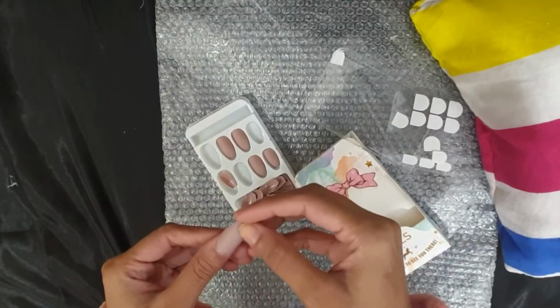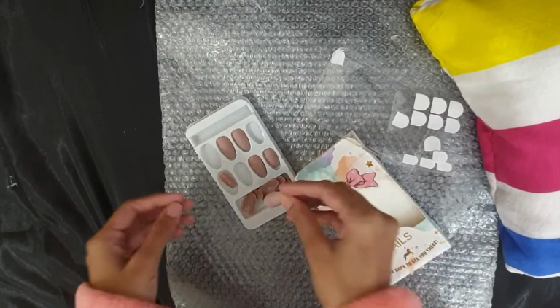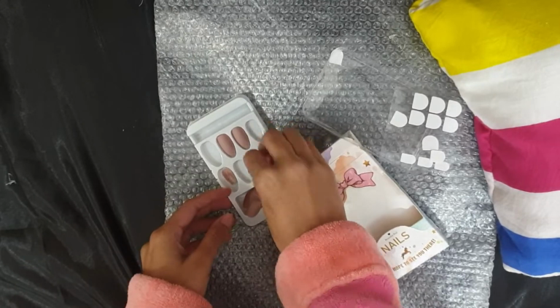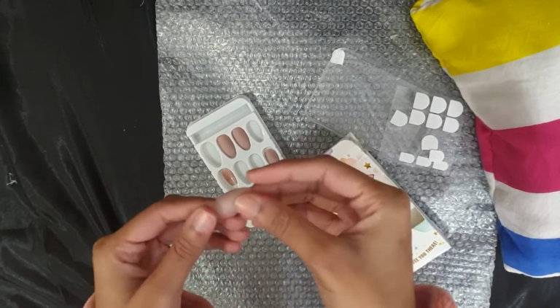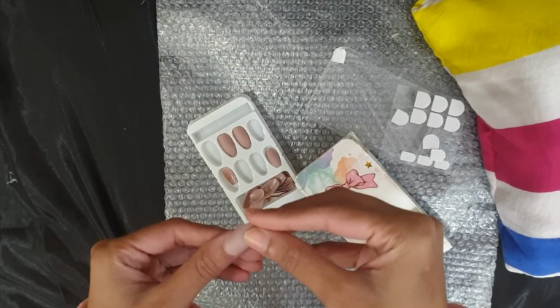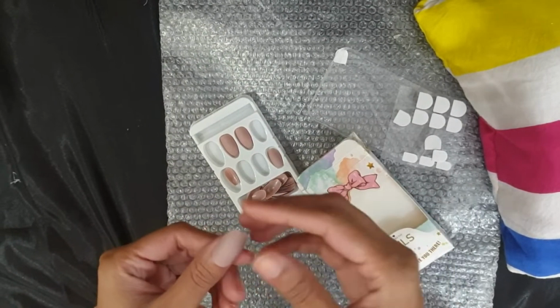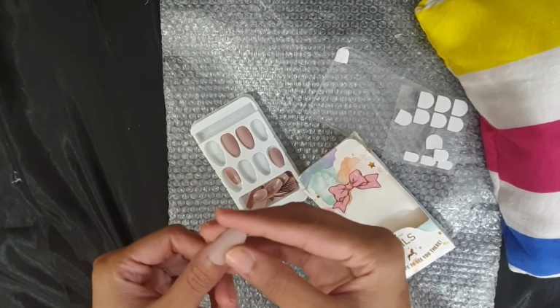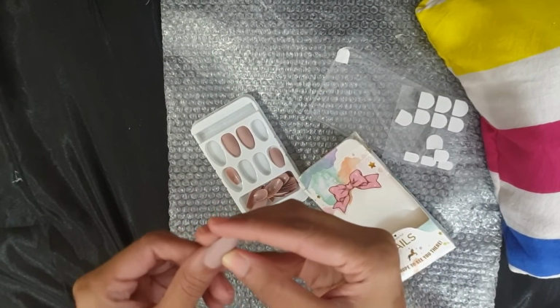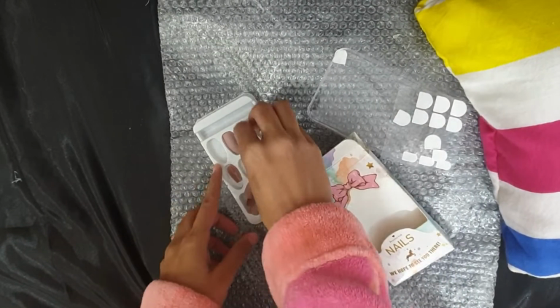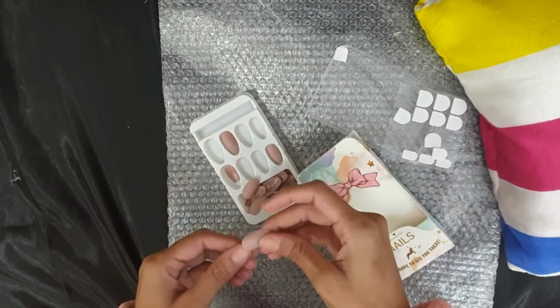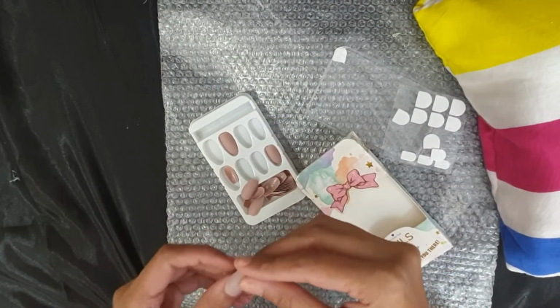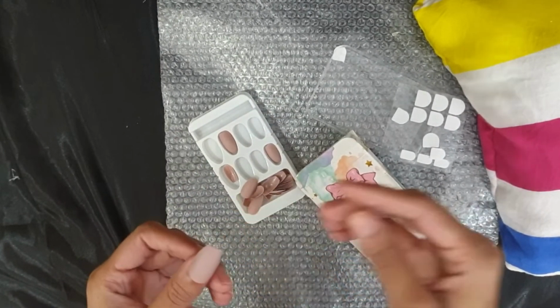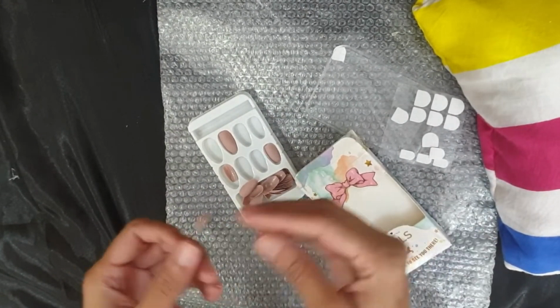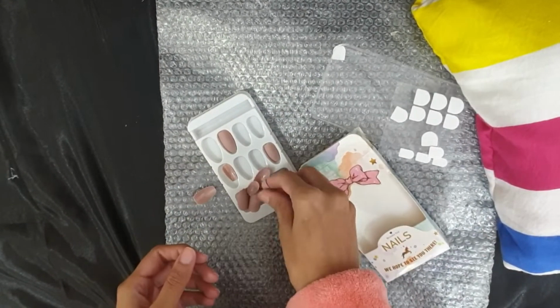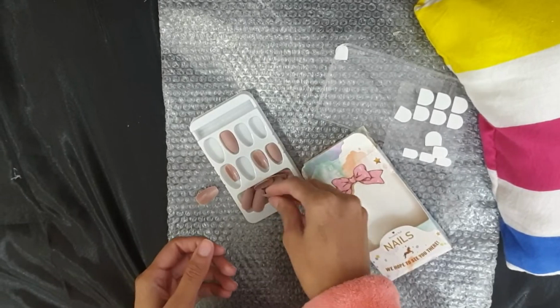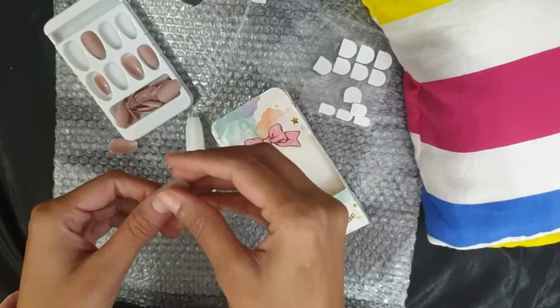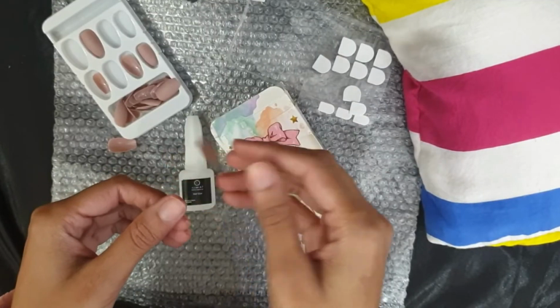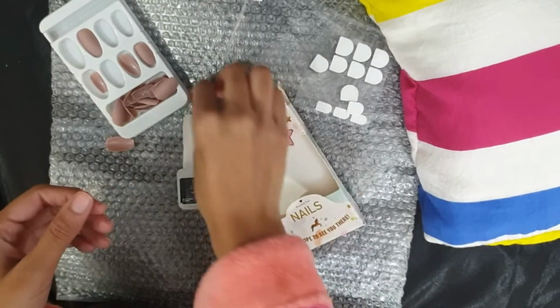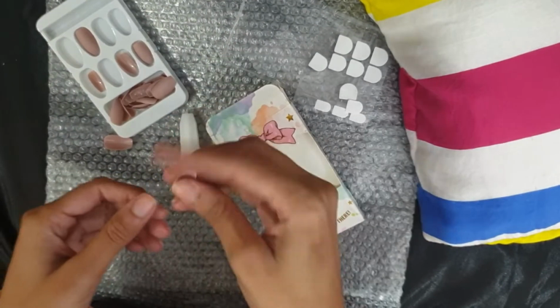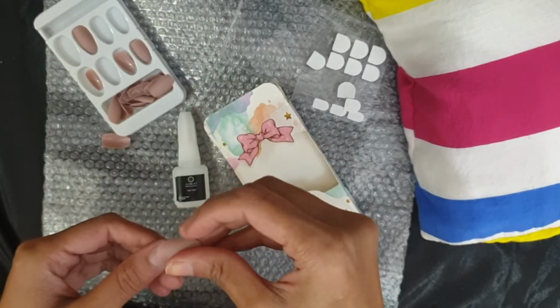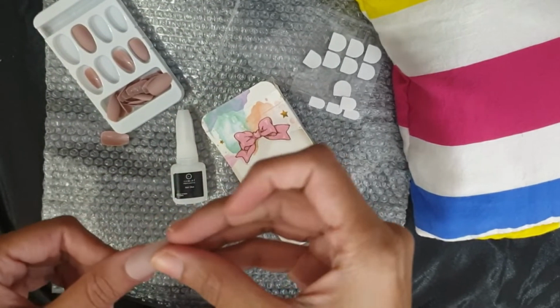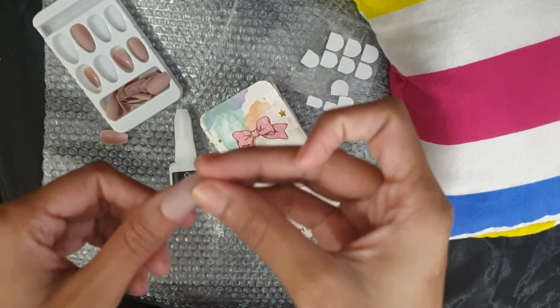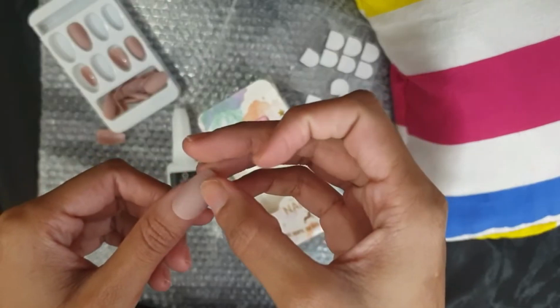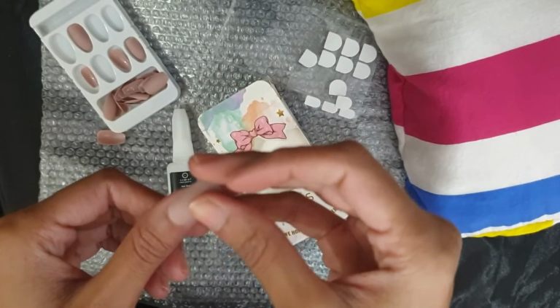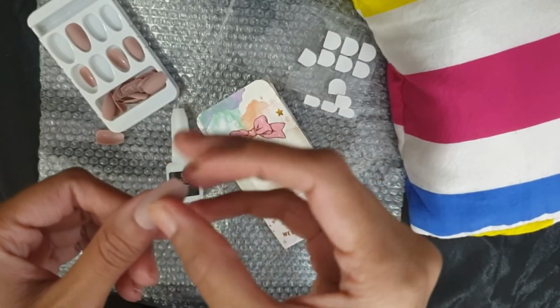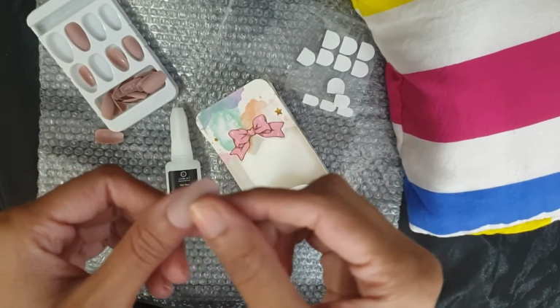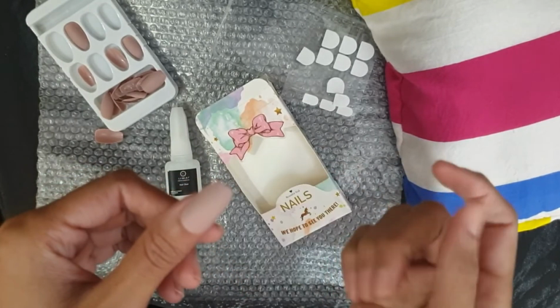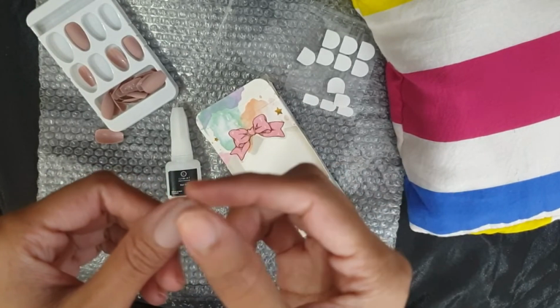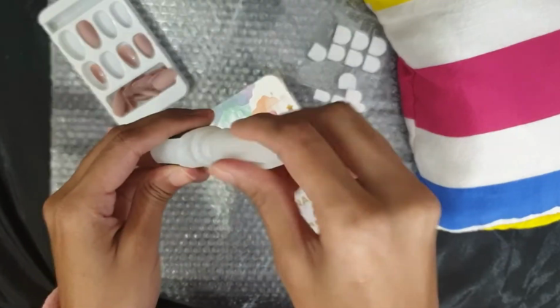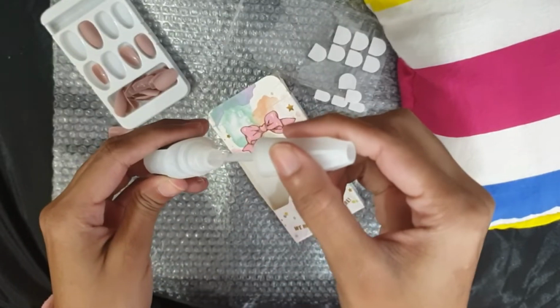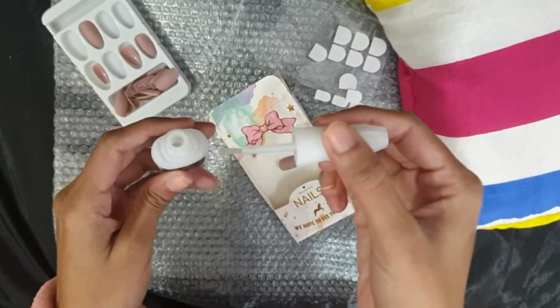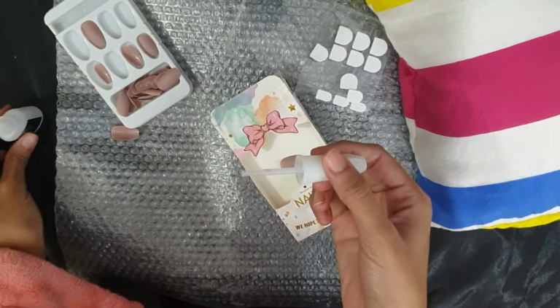In this packet you get various sizes, so here I am checking whether the nail is perfect for my nails or not. If it is not, you can just use a filer and resize it according to your nails.